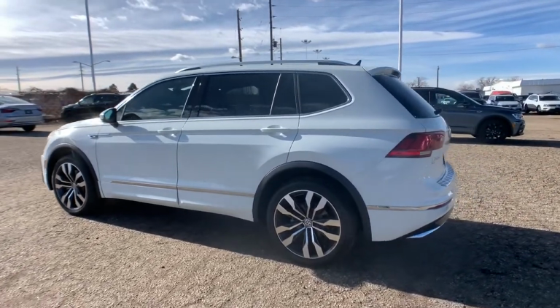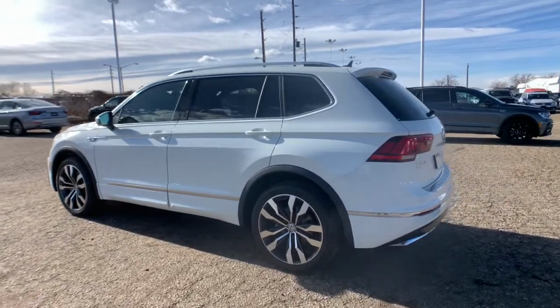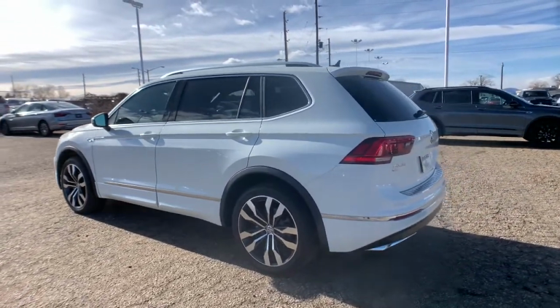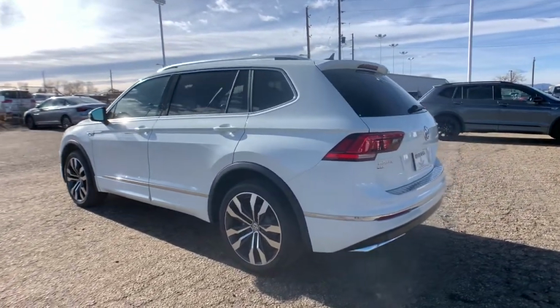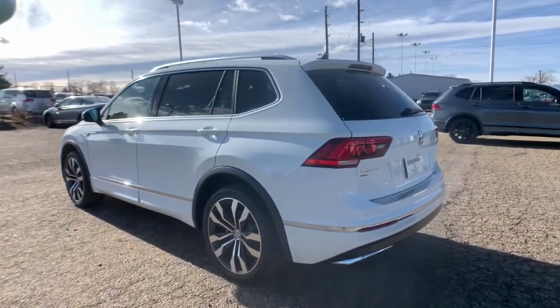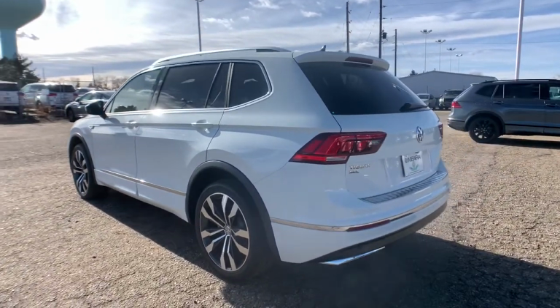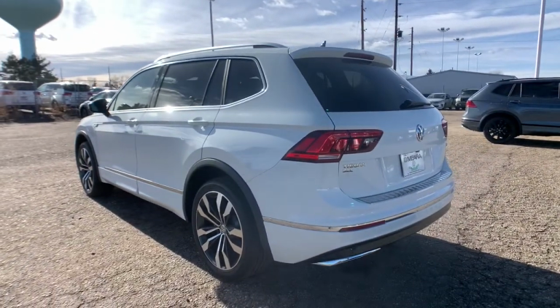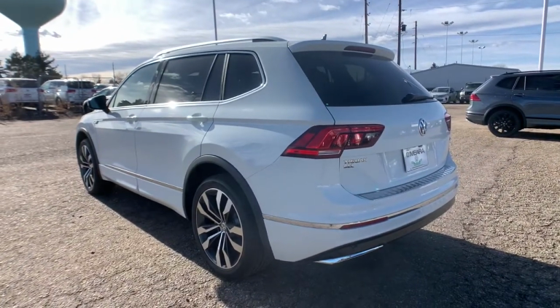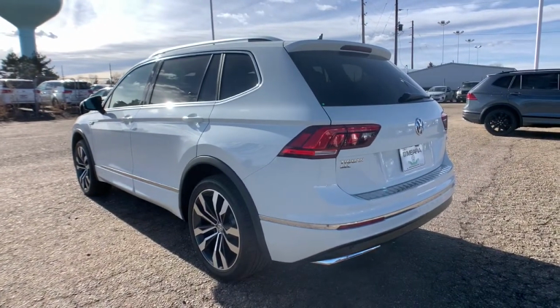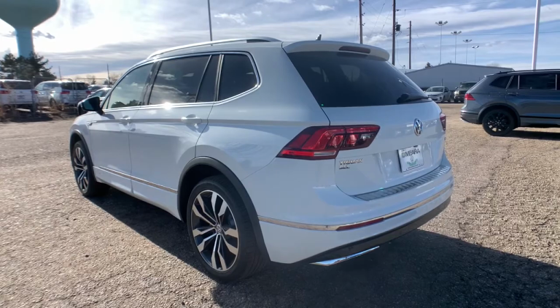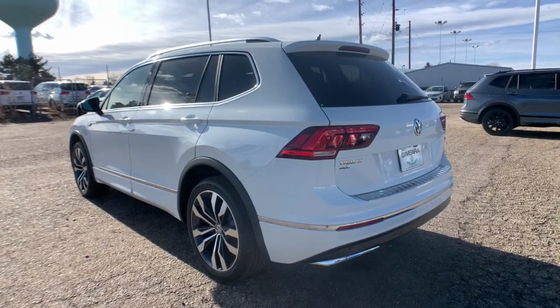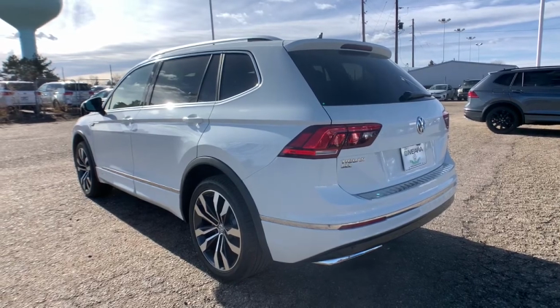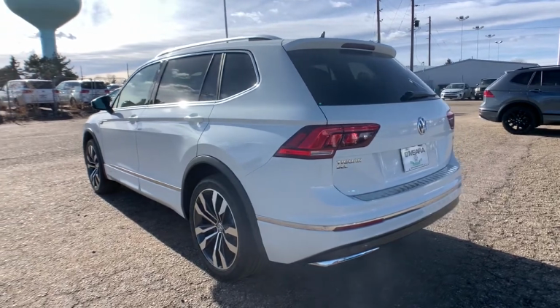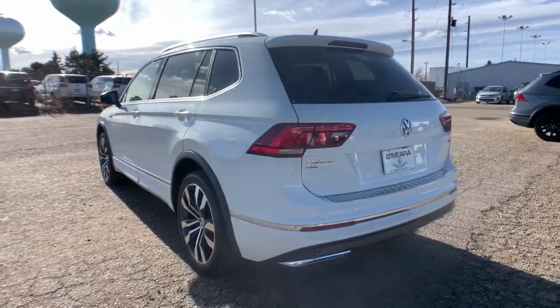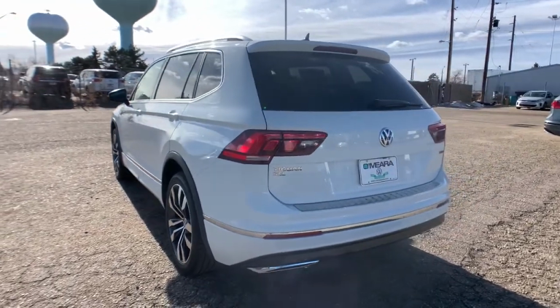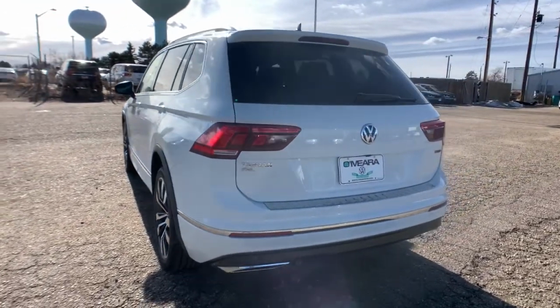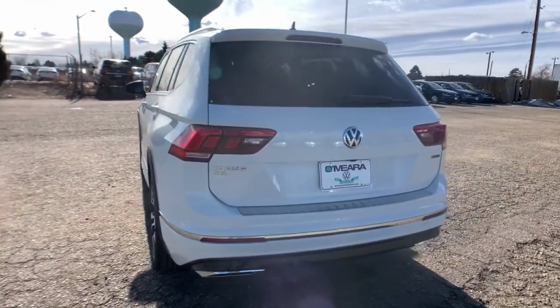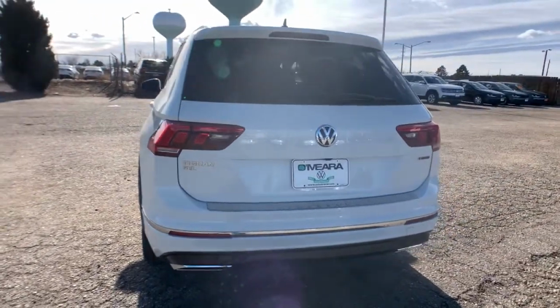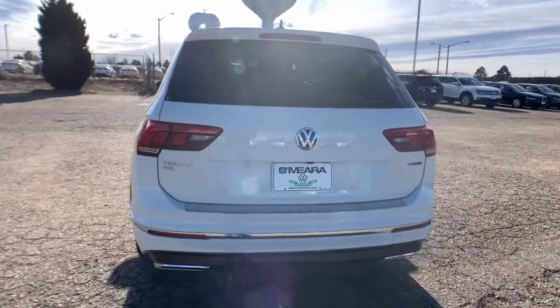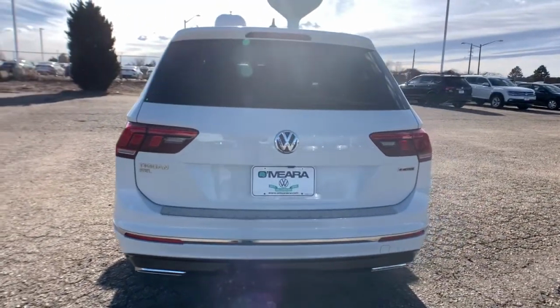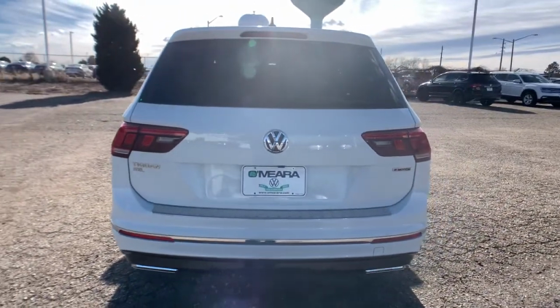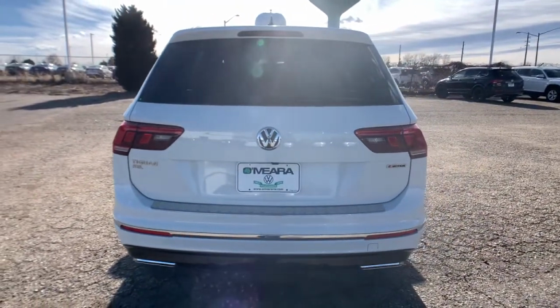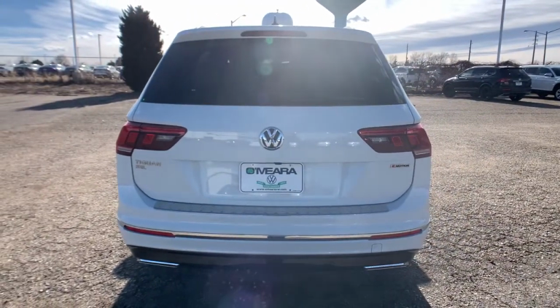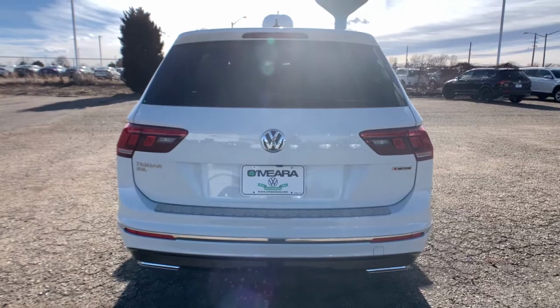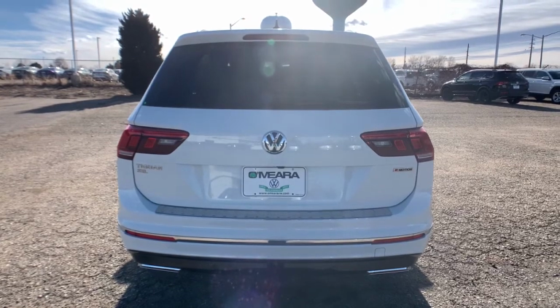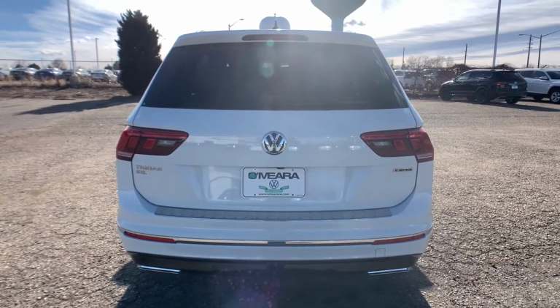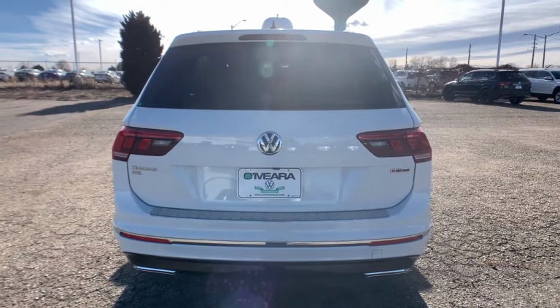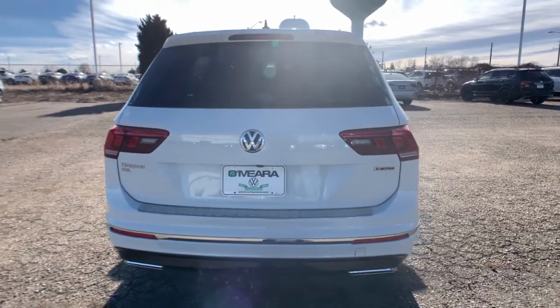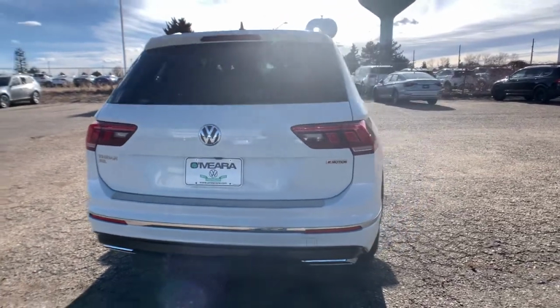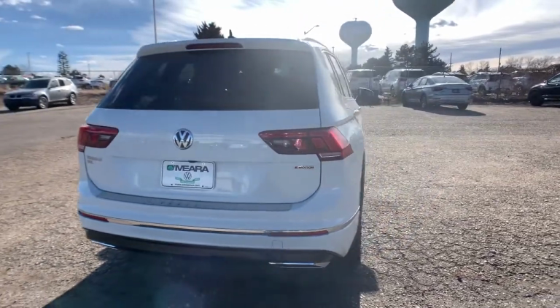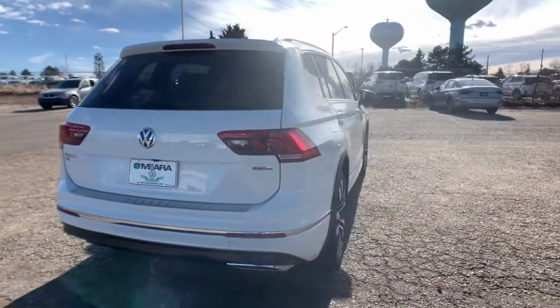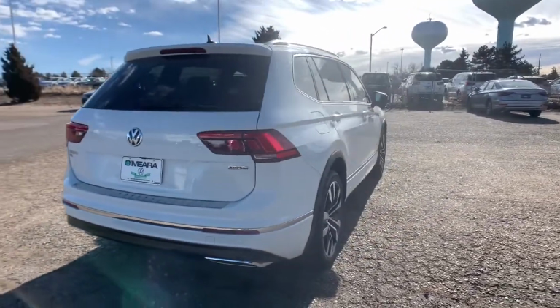Available features like third-row seating and all-wheel drive let you enjoy even more of this crossover's capability. These are just some of the great options this vehicle comes with: floor mats, engine immobilizer.